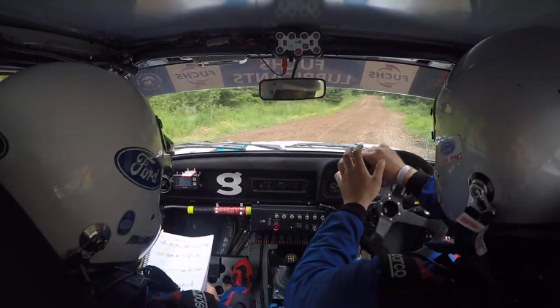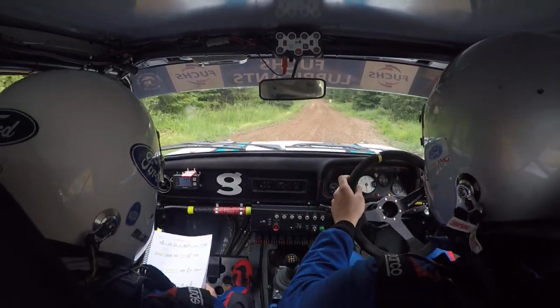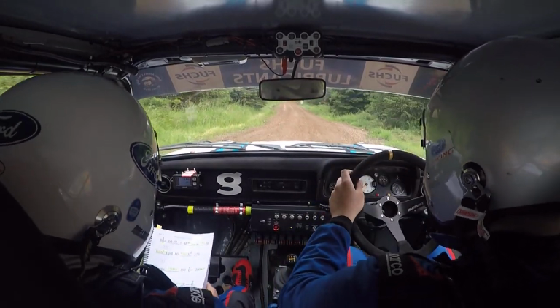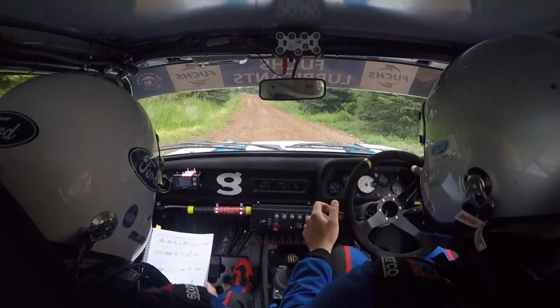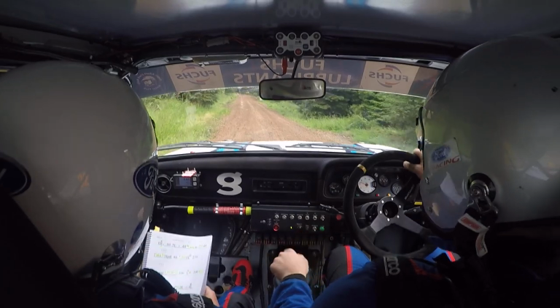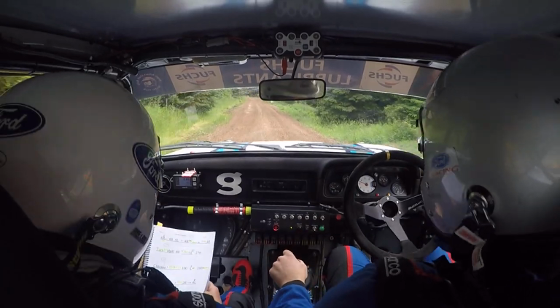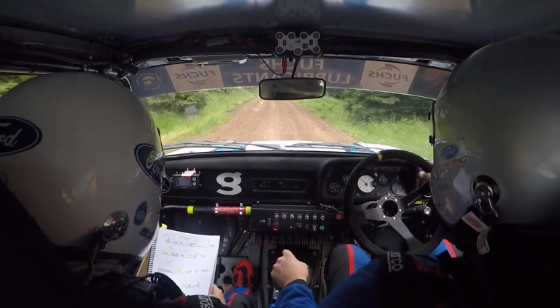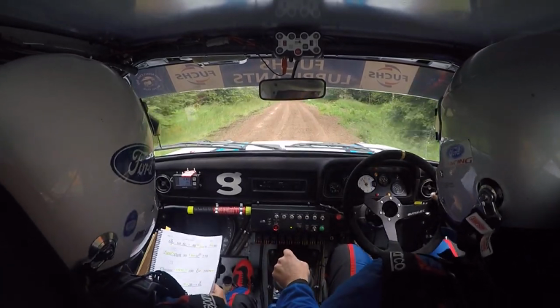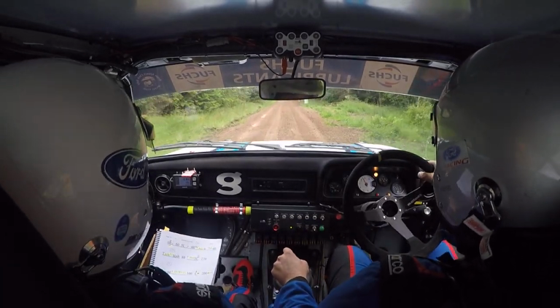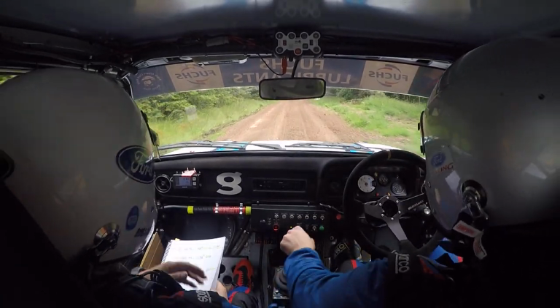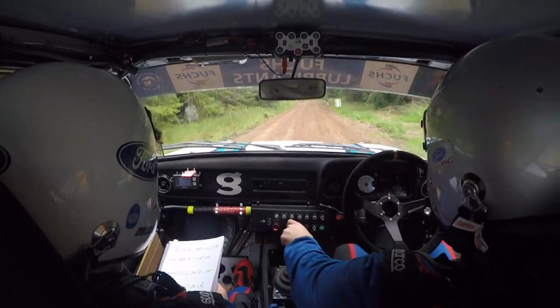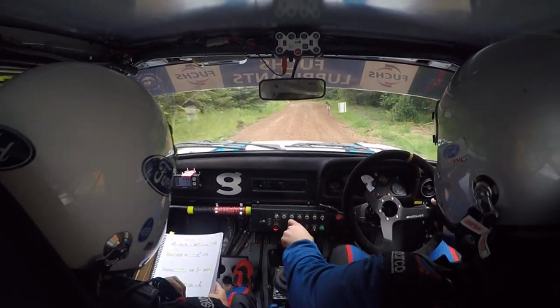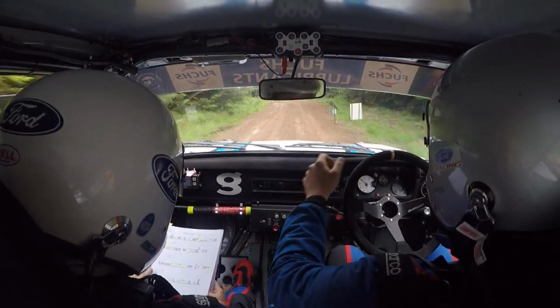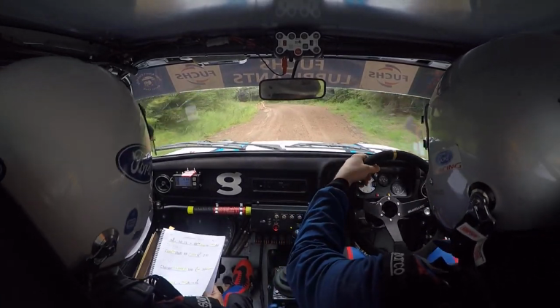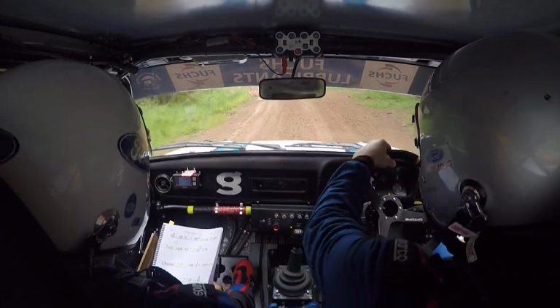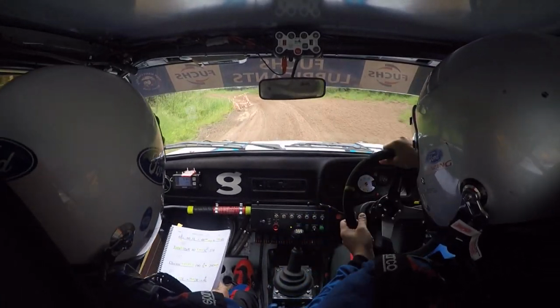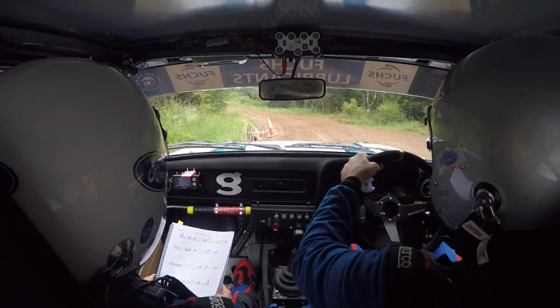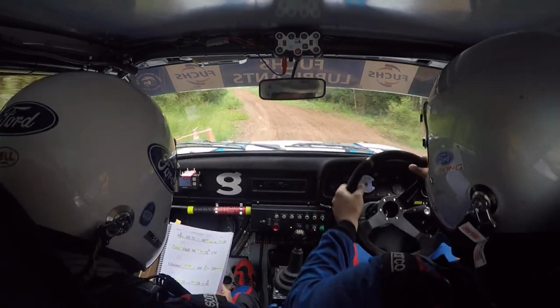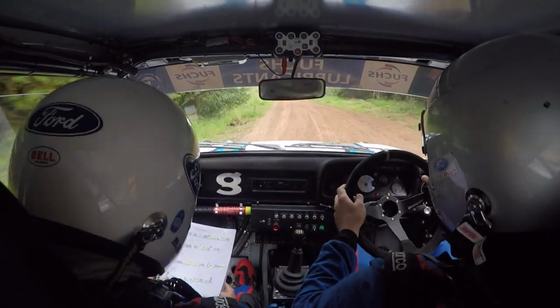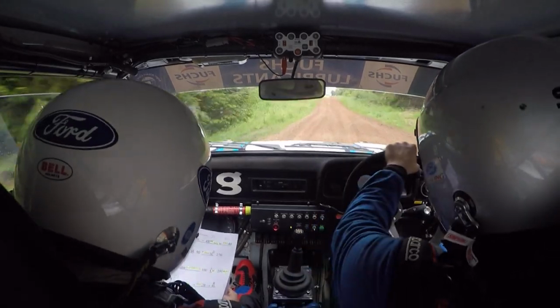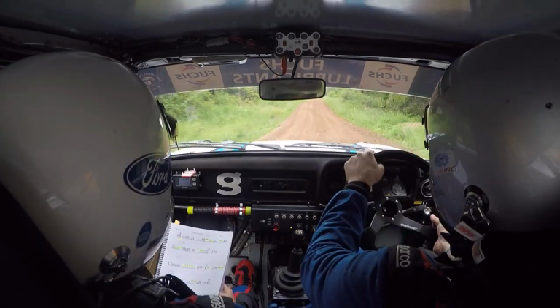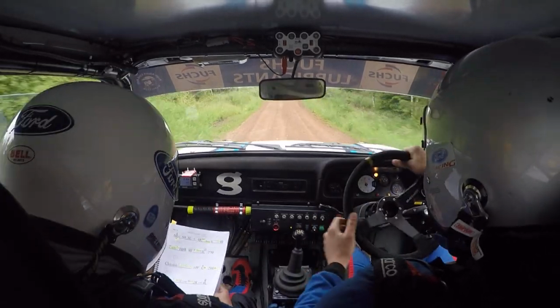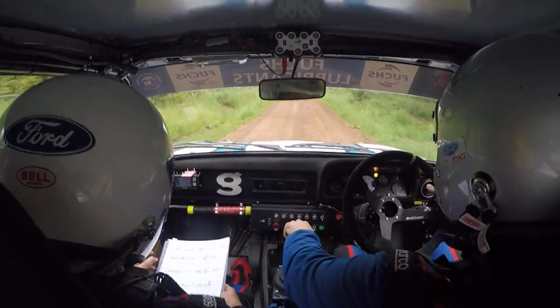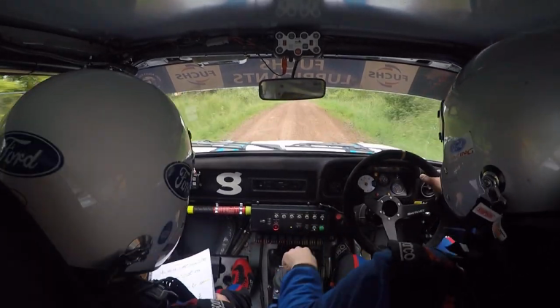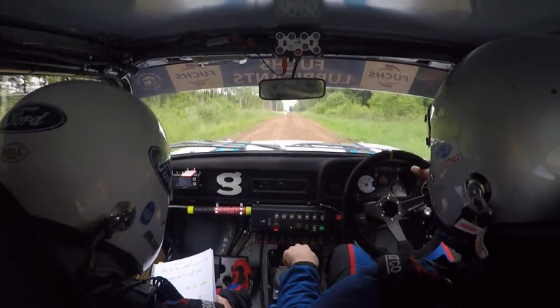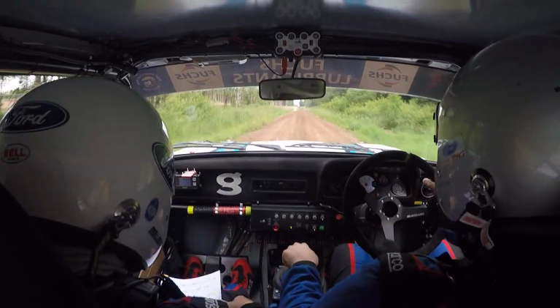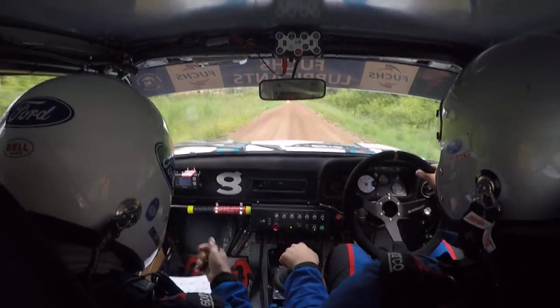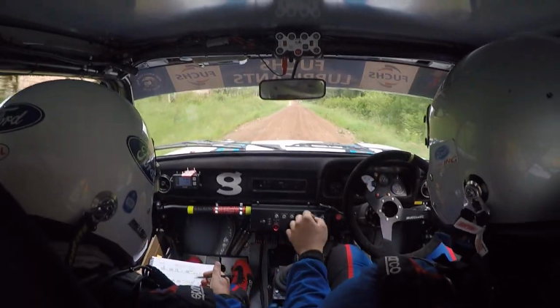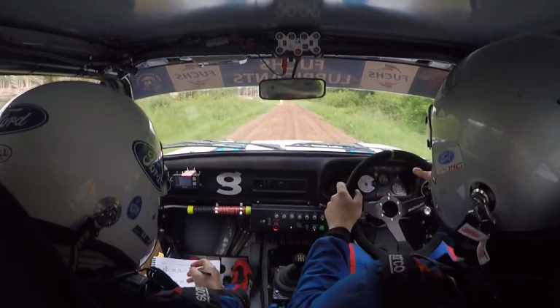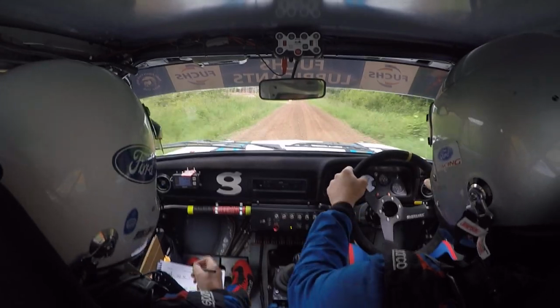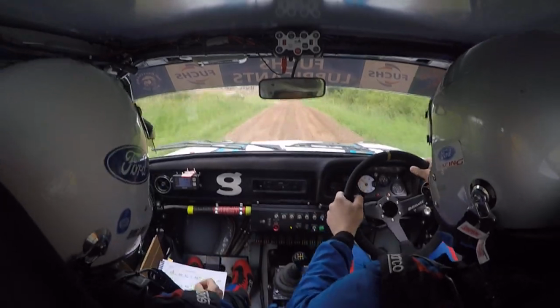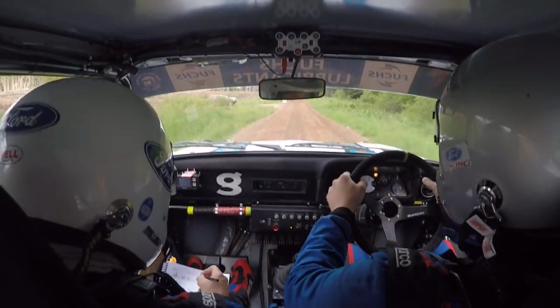Very short, 3 left plus, 270. But don't cut on him. Chicane, left entry, 100 after him.